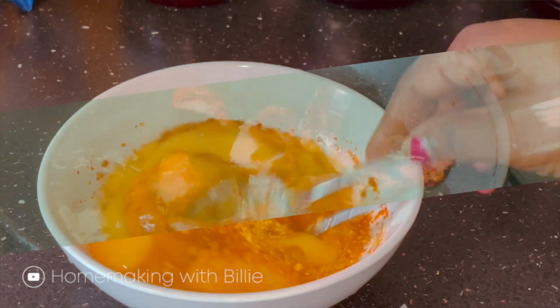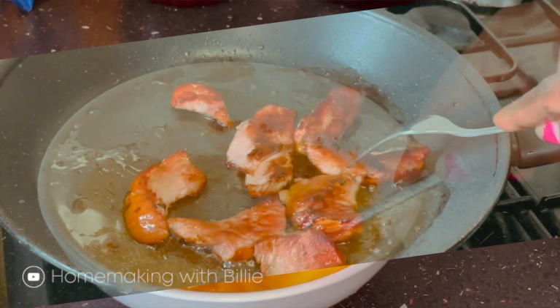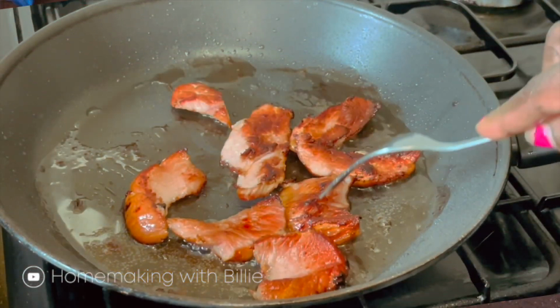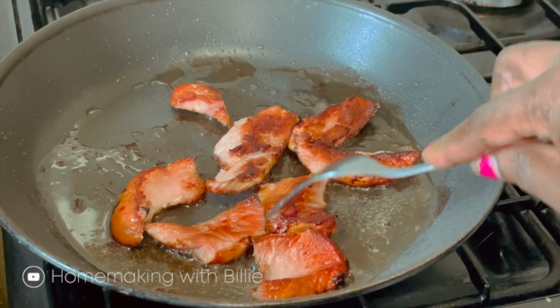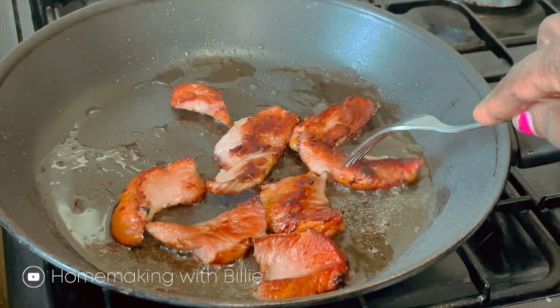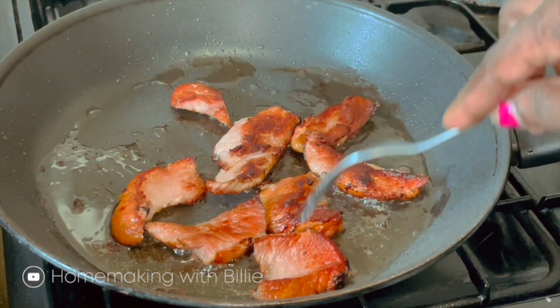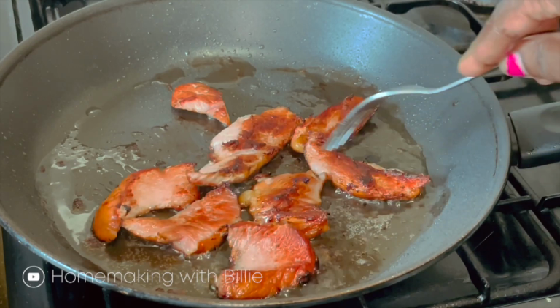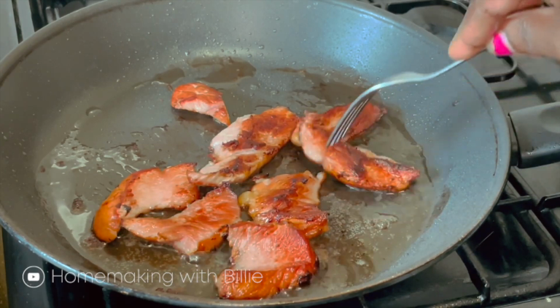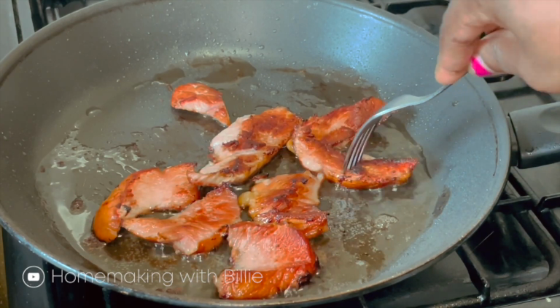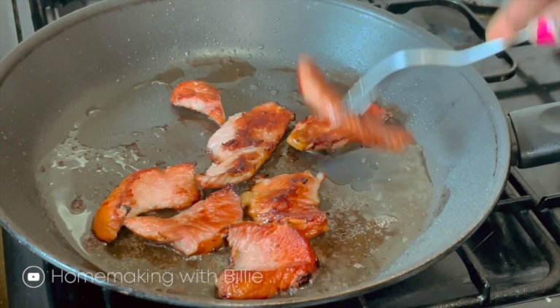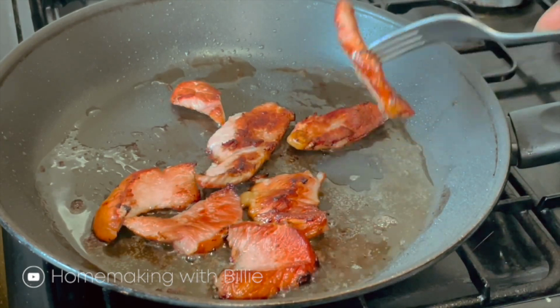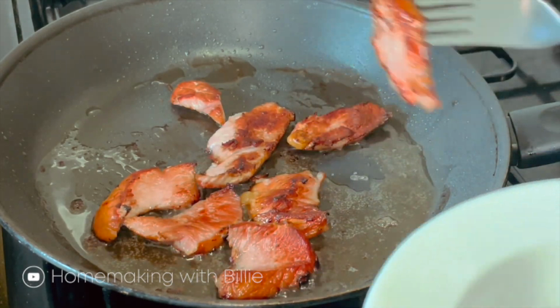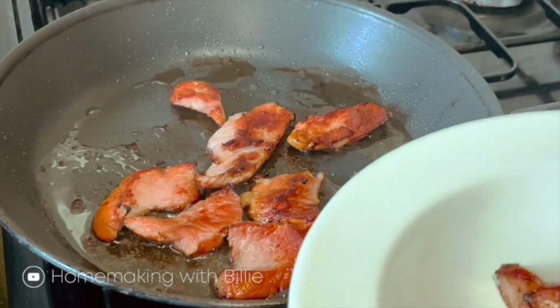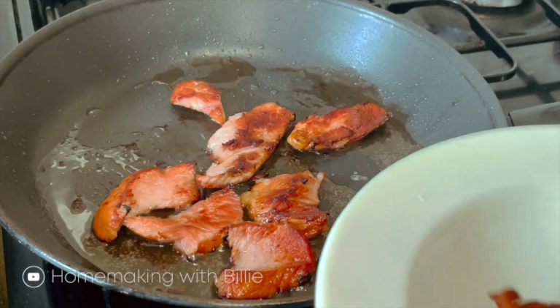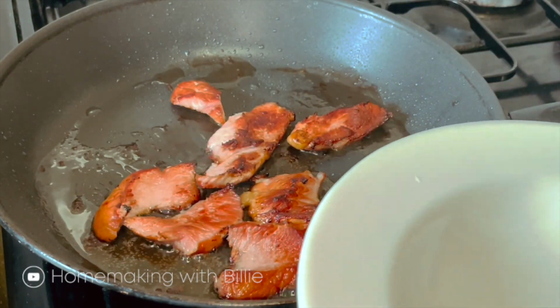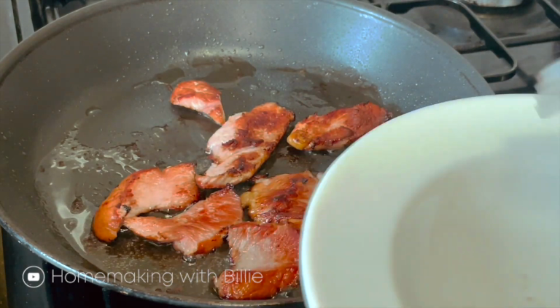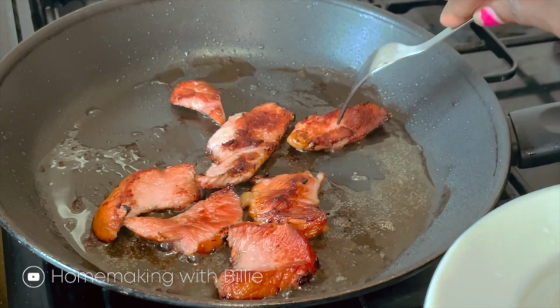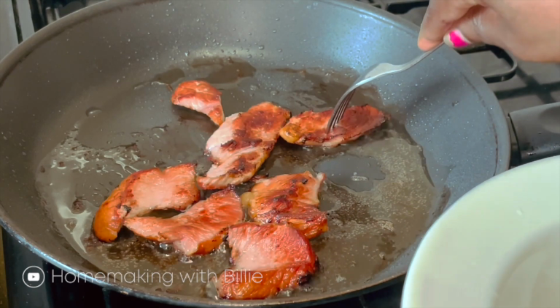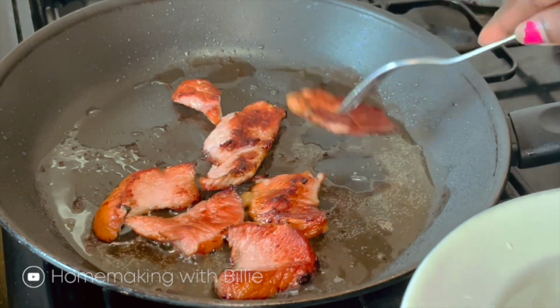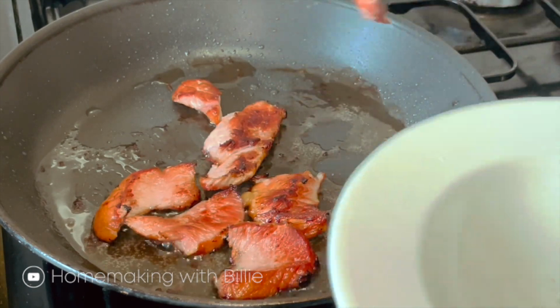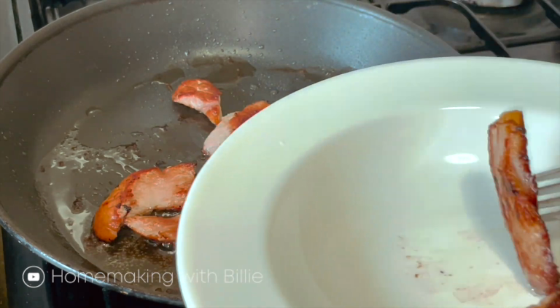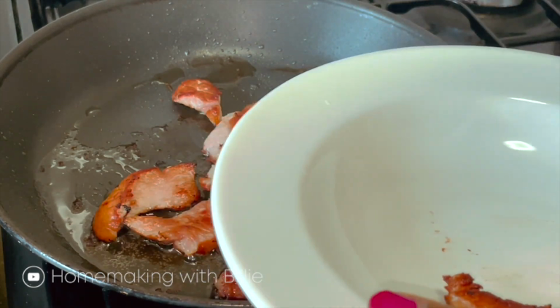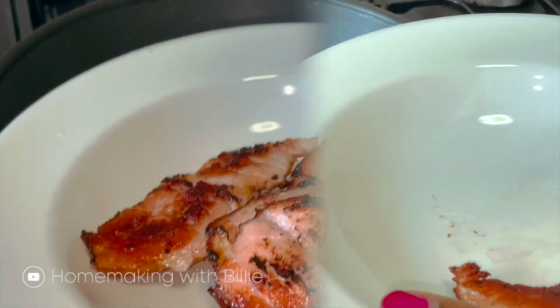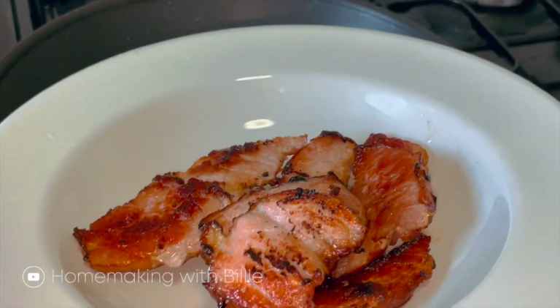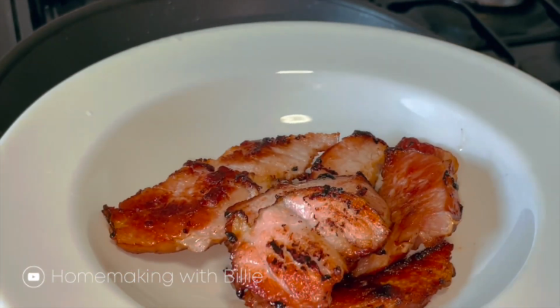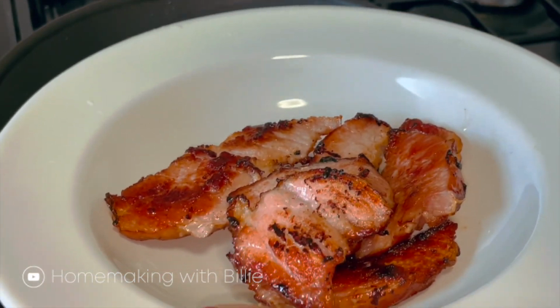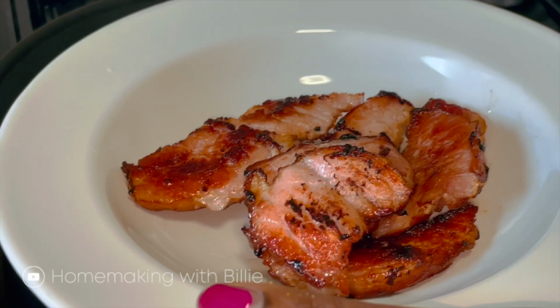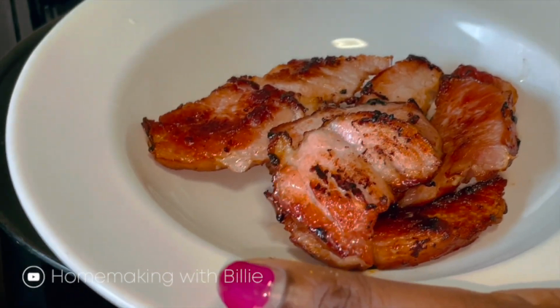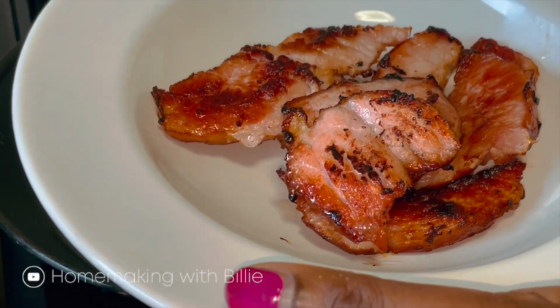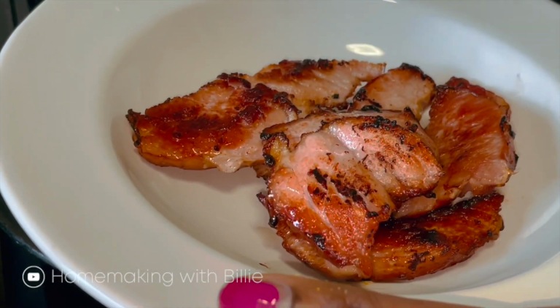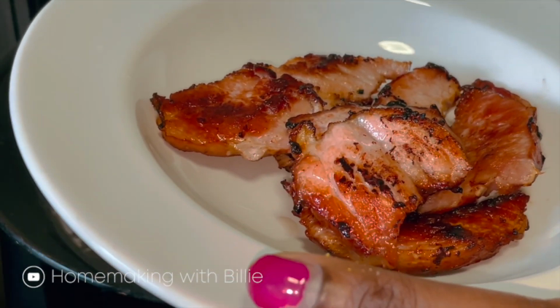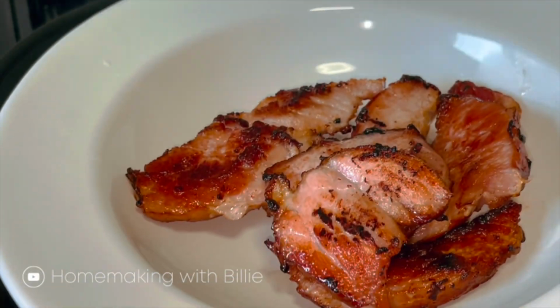This is the ham — it's already fried. I'm going to take this out from the pan. So here is my whole food, and now I'm going to be making these ramen eggs.